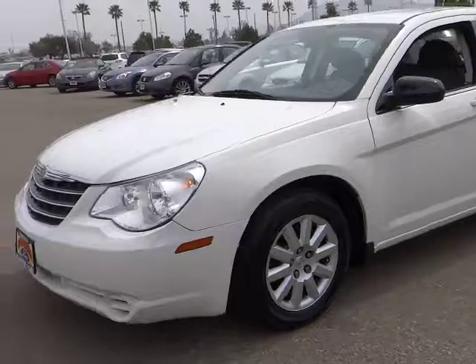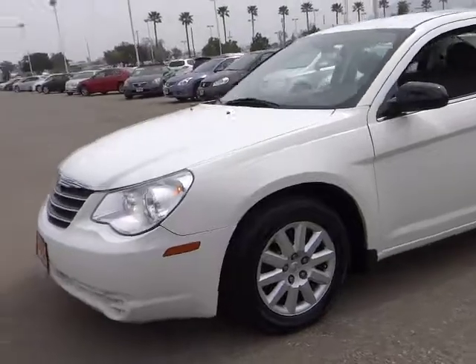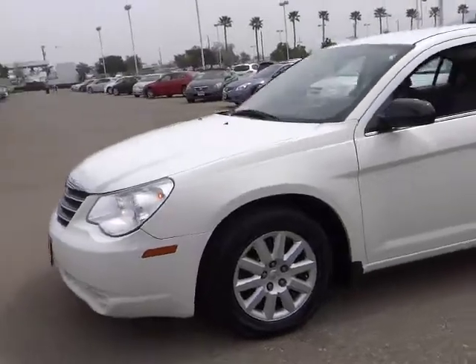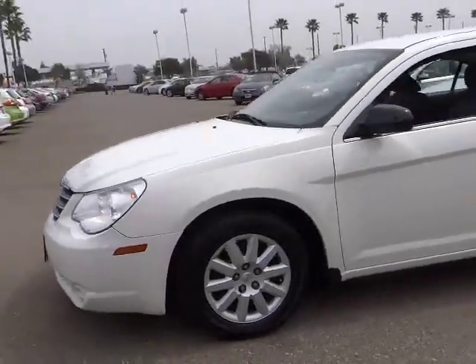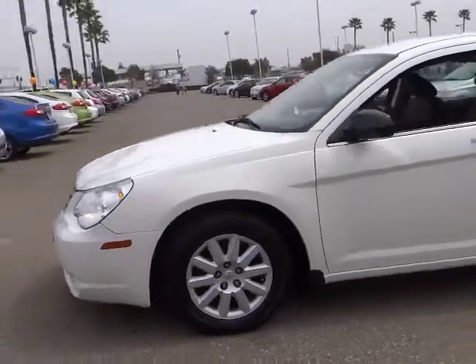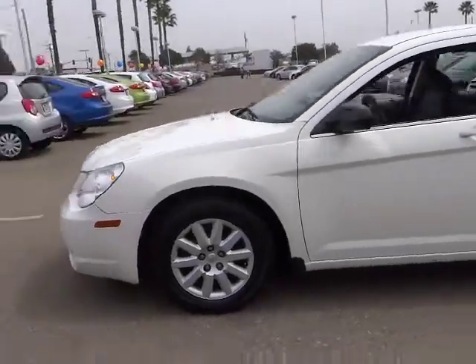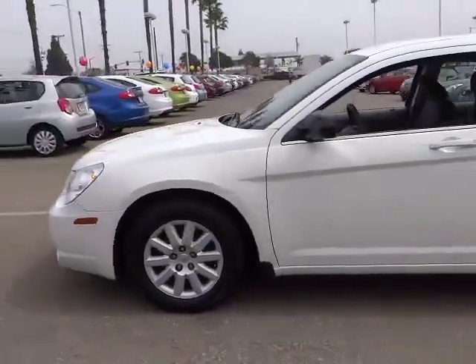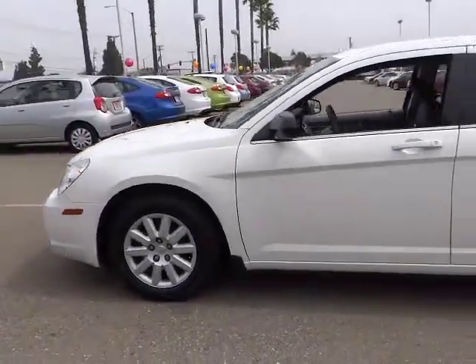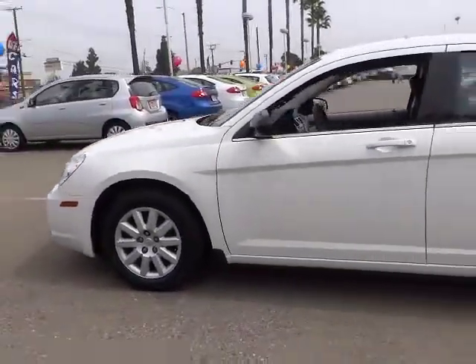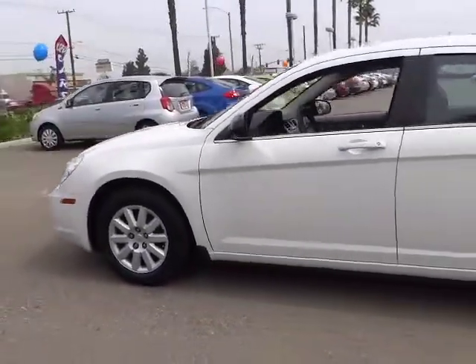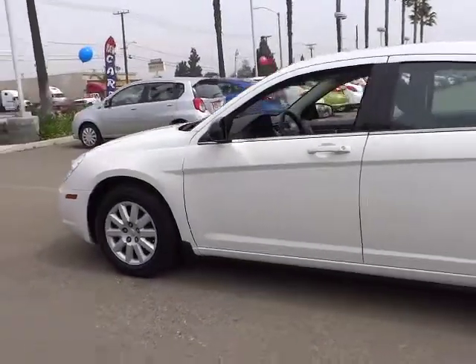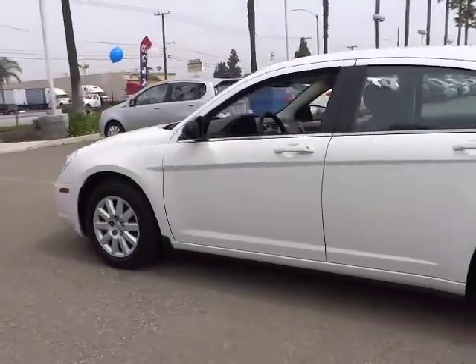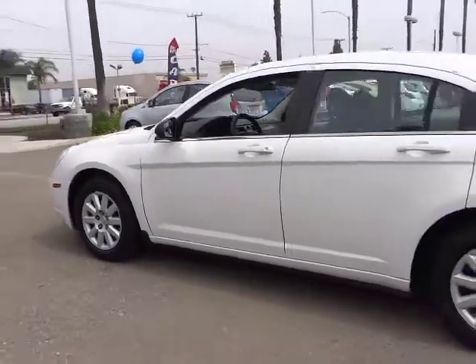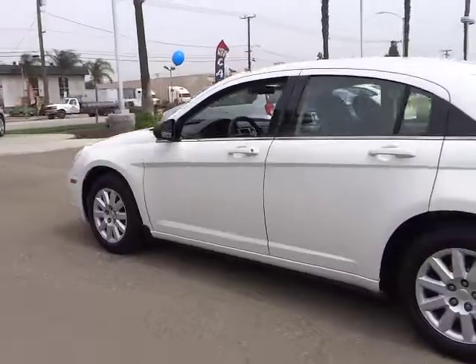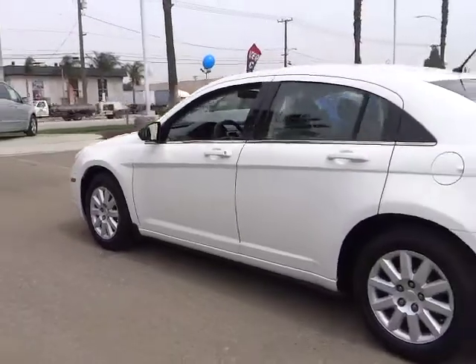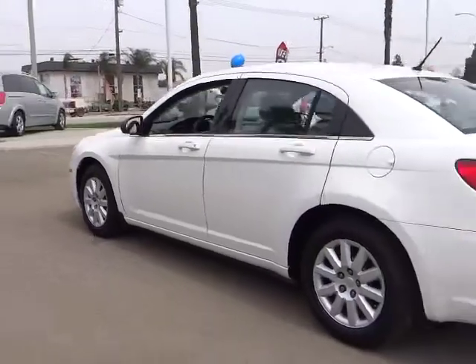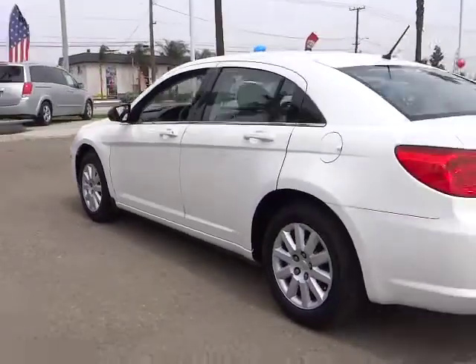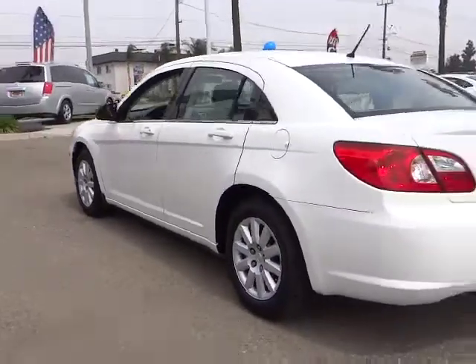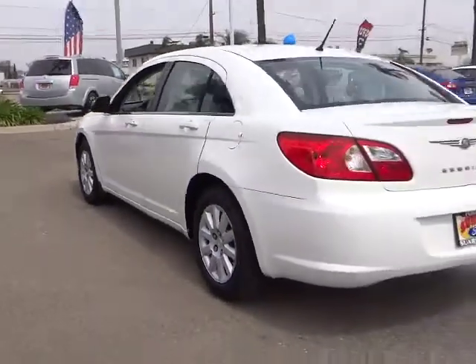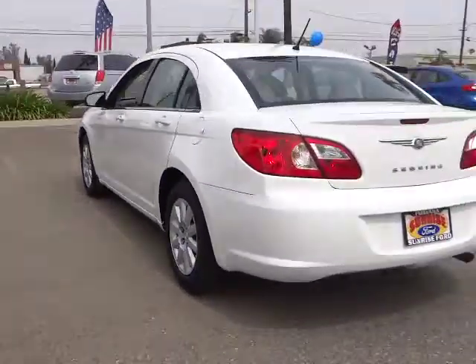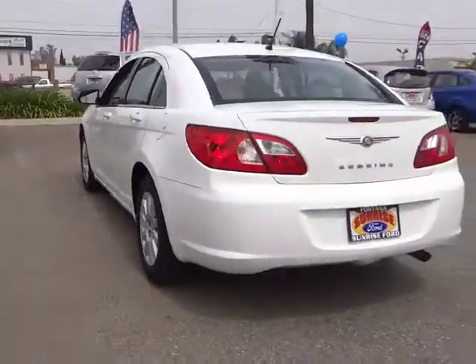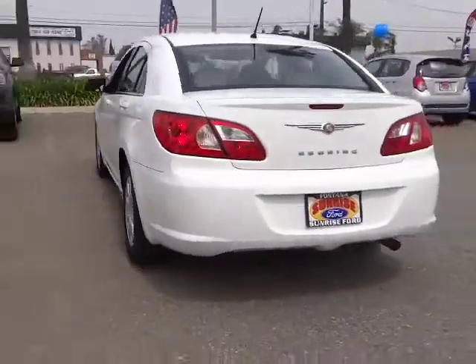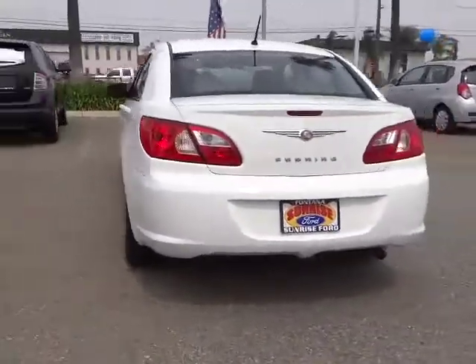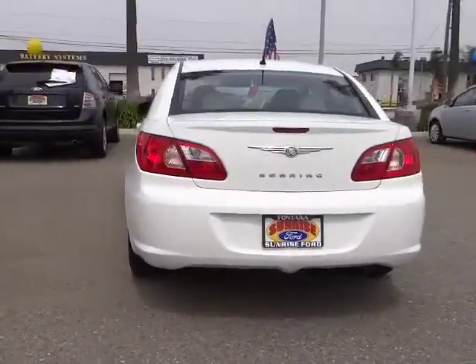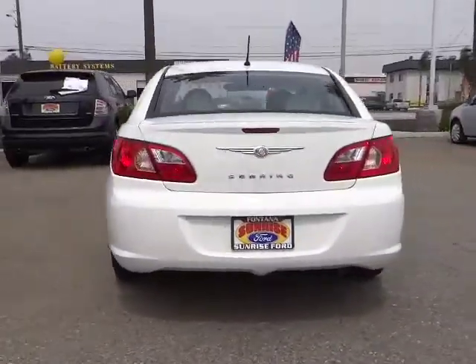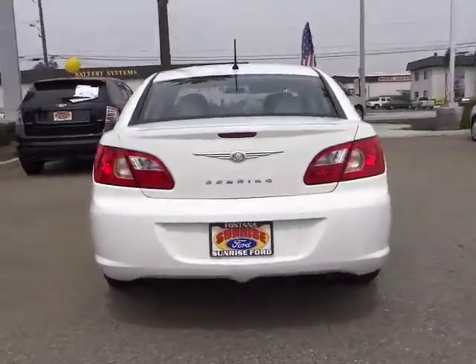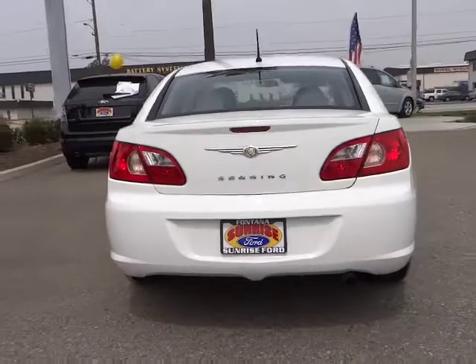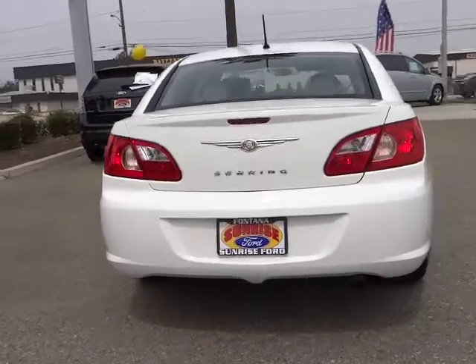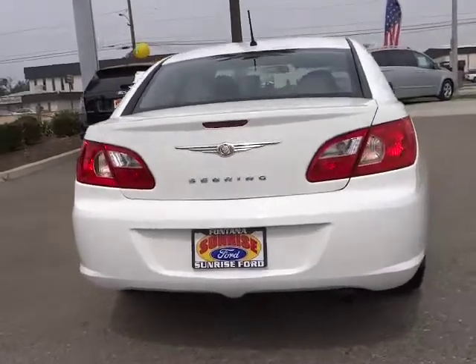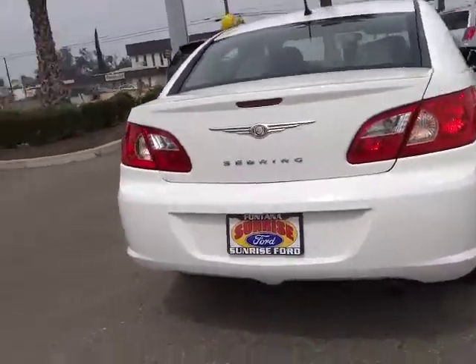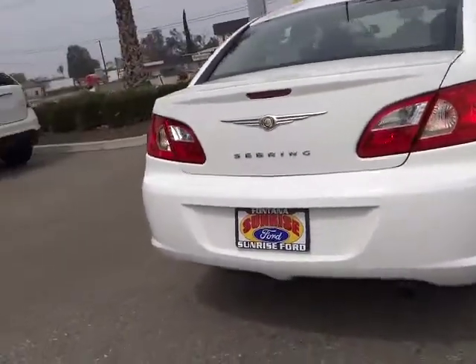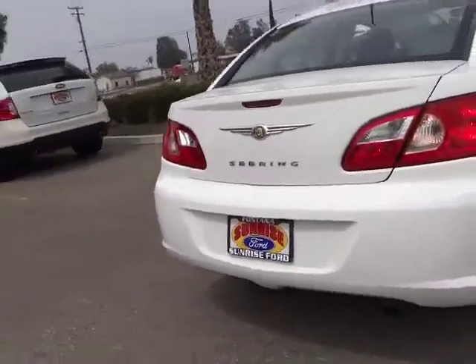The 2007 Sebring. The Sebring's sleek exterior design captures the essence of movement, while the interior craftsmanship offers a cabin with an abundance of style and comfort, including seating for five.